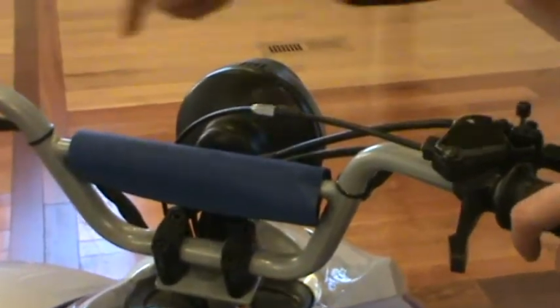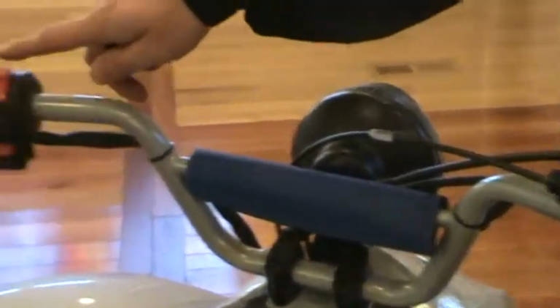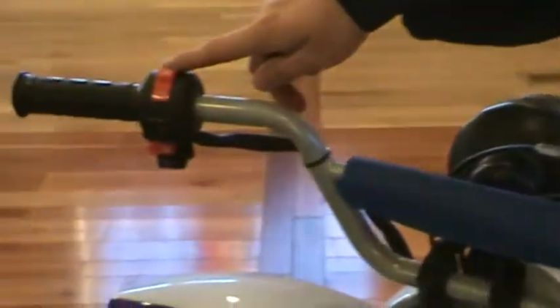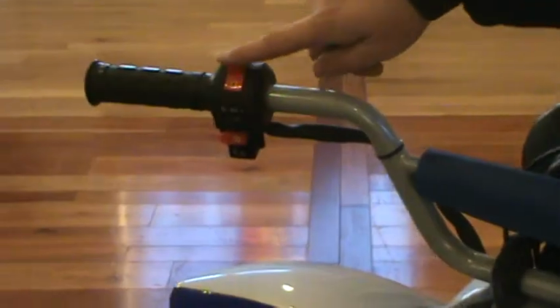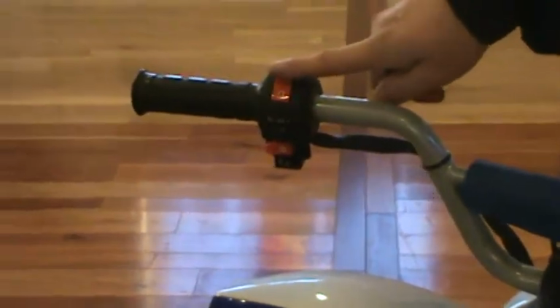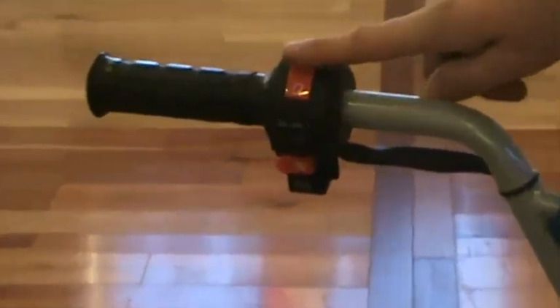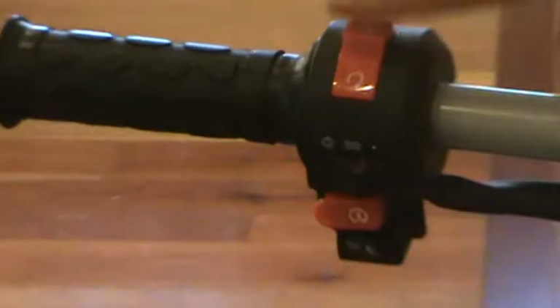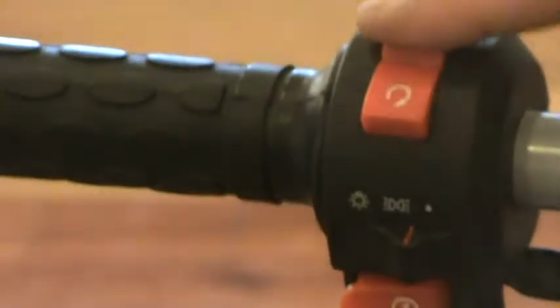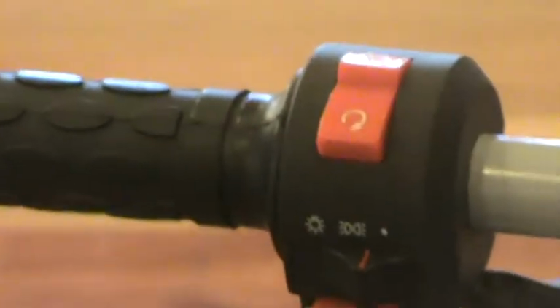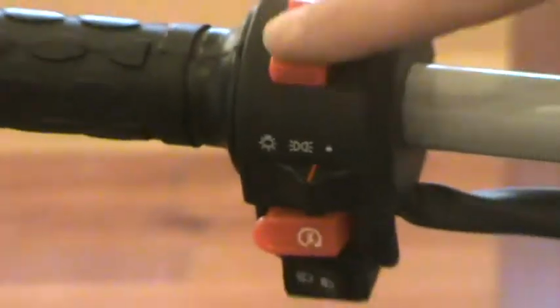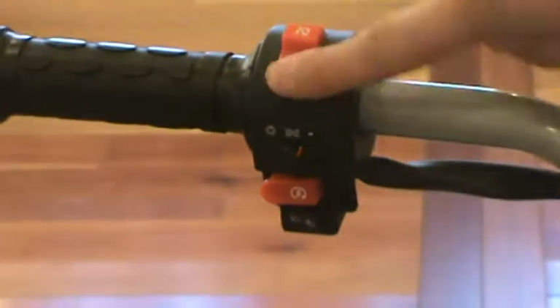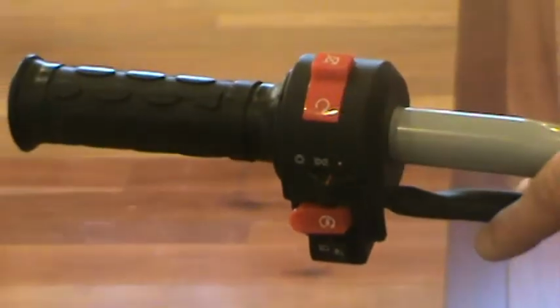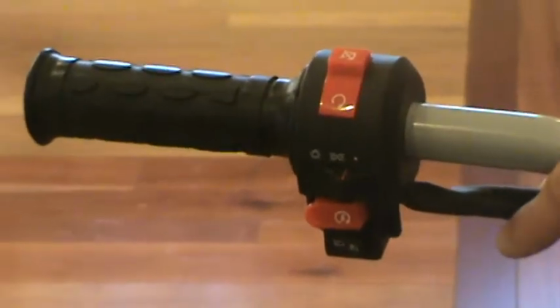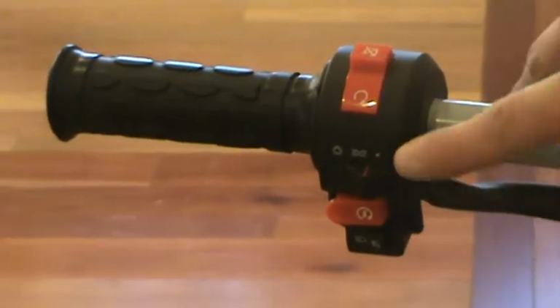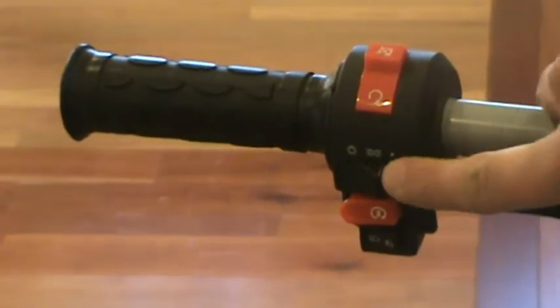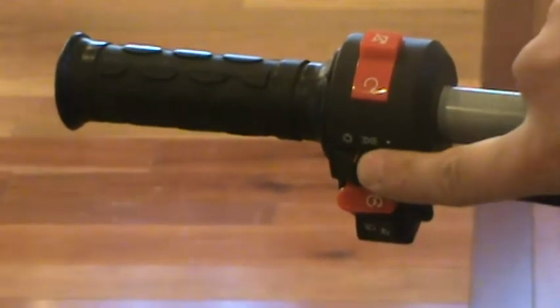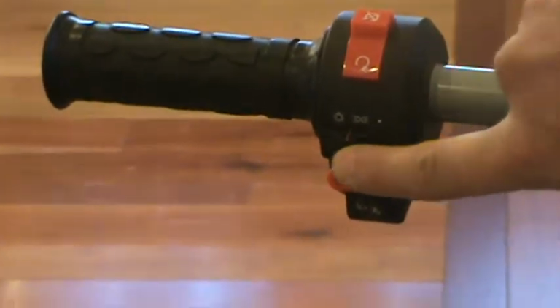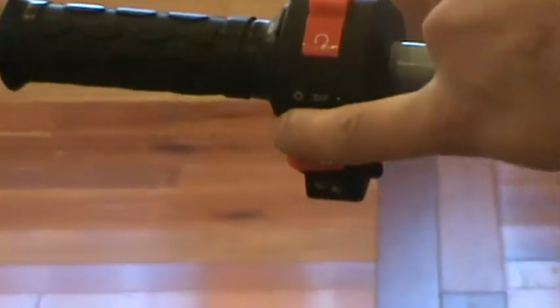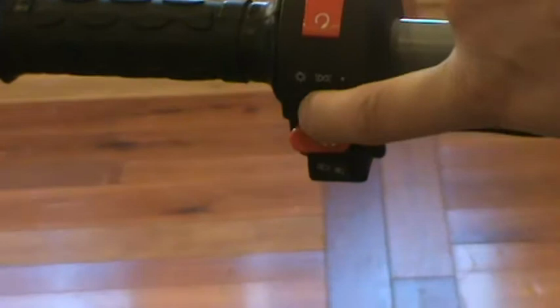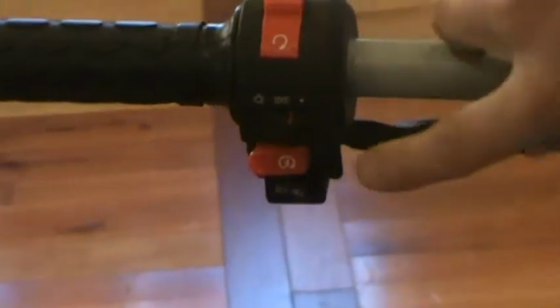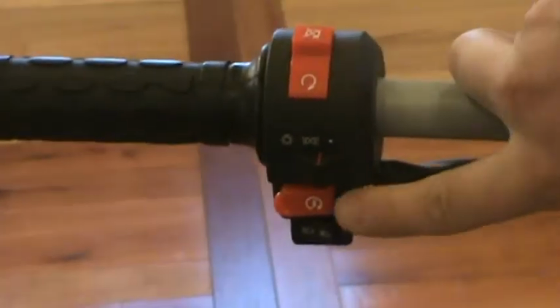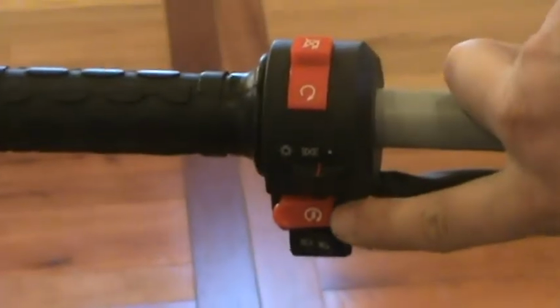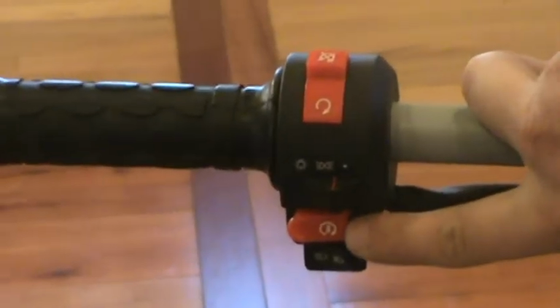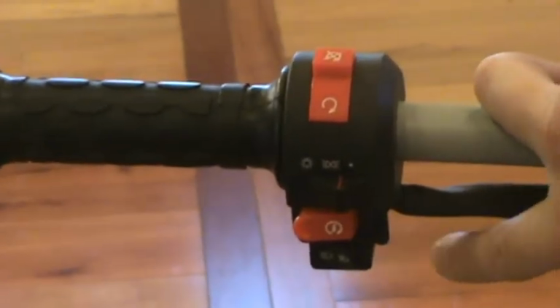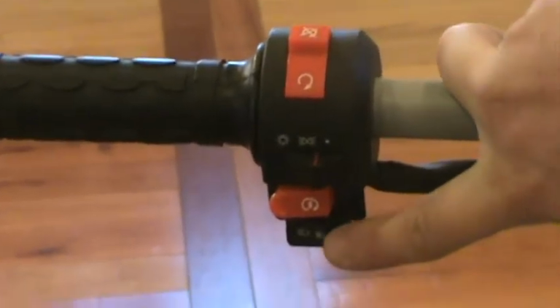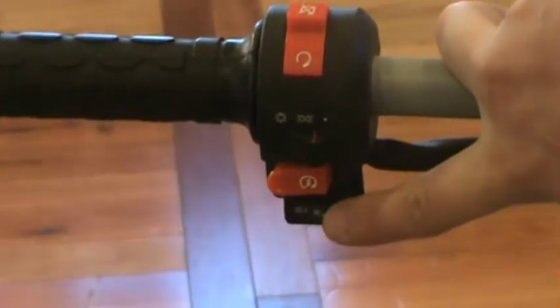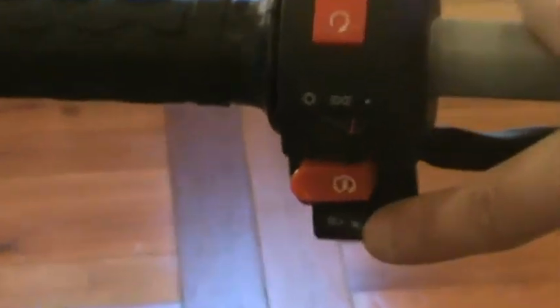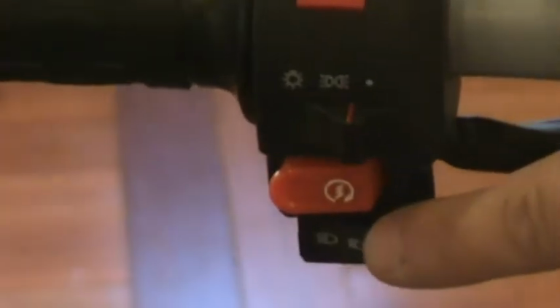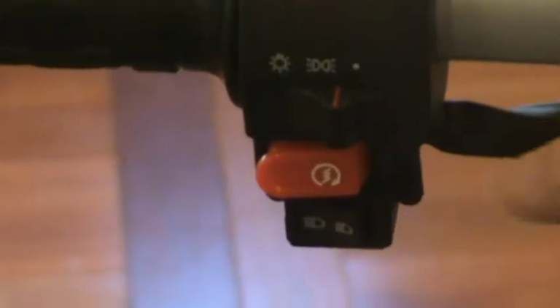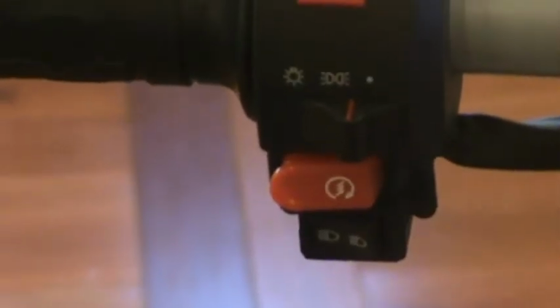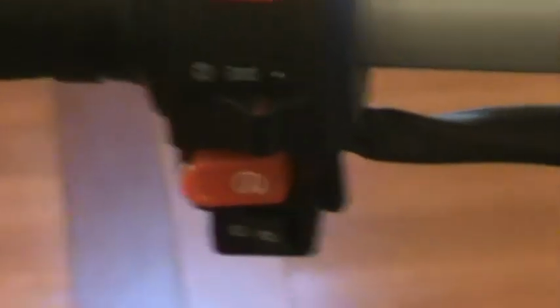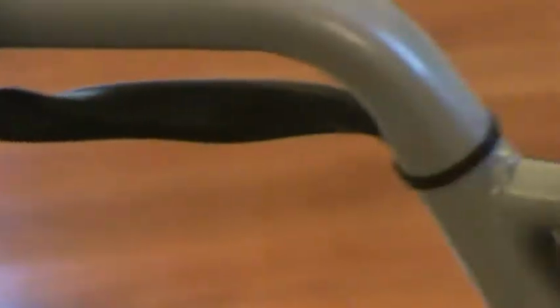You've got your kill switch on the side here — in the off position and the on position. Lights are right here on the side. Starter button, high and low beam, and of course your gas tank is right here.